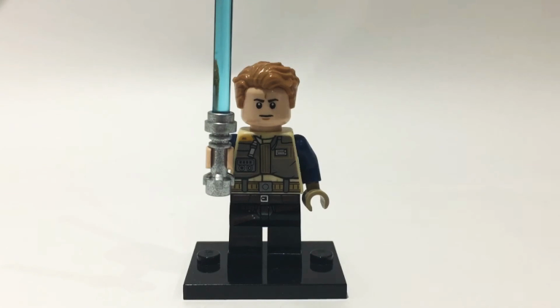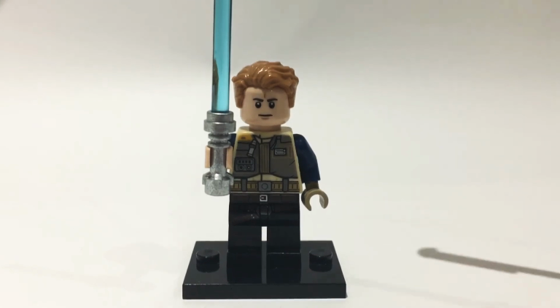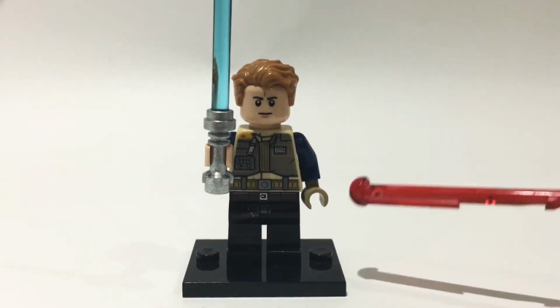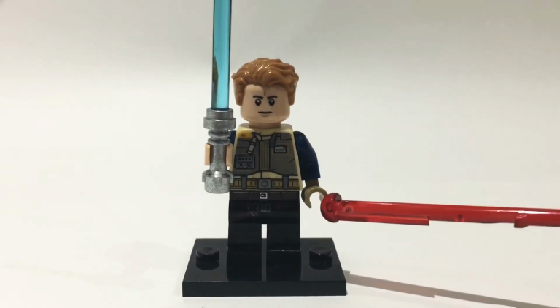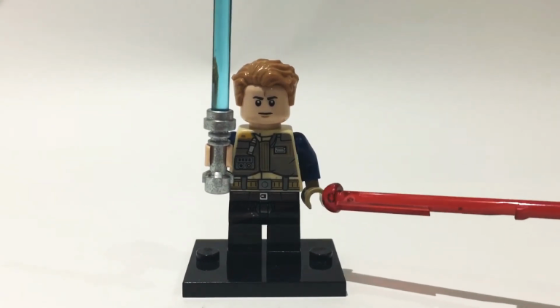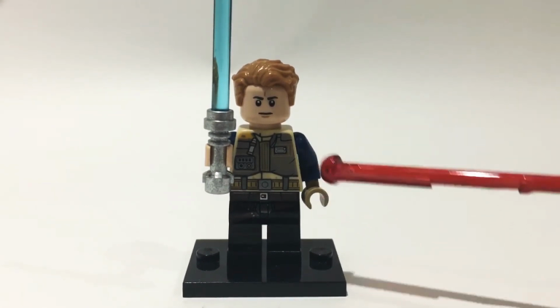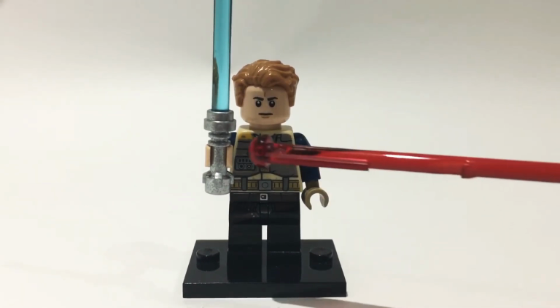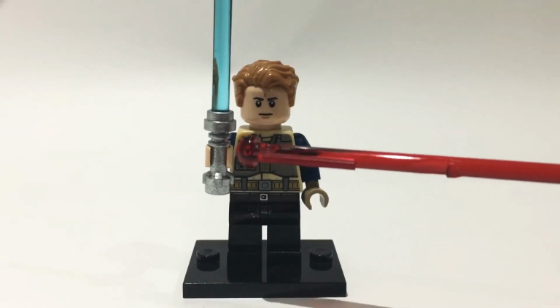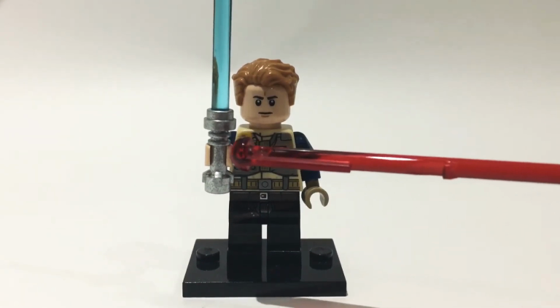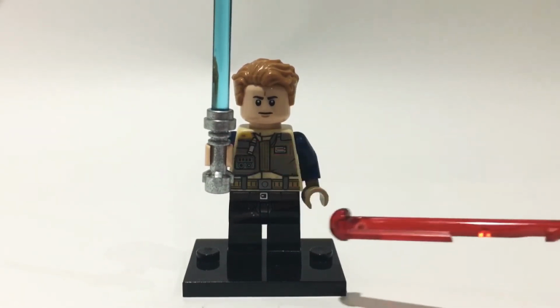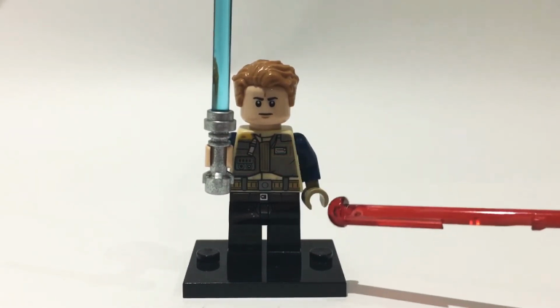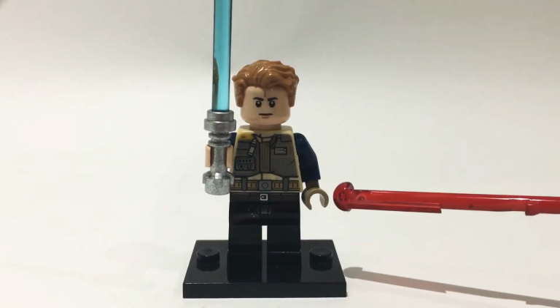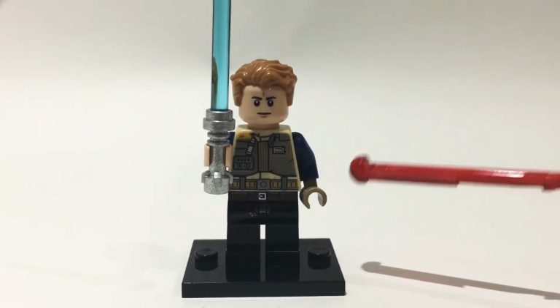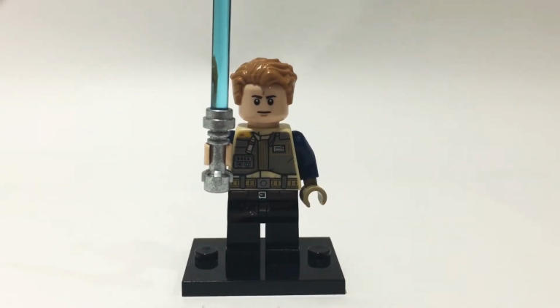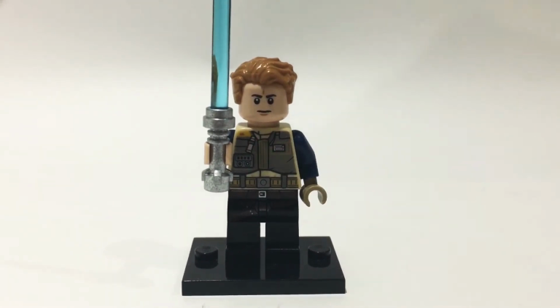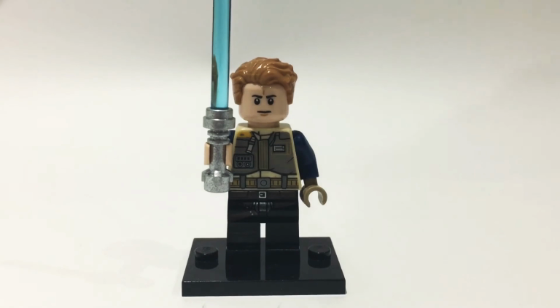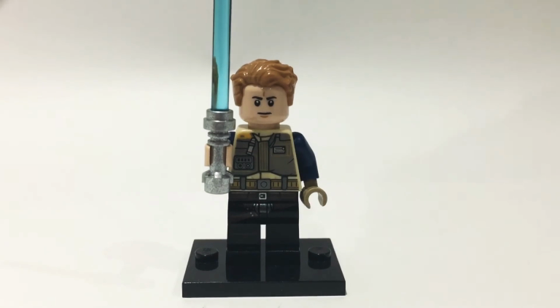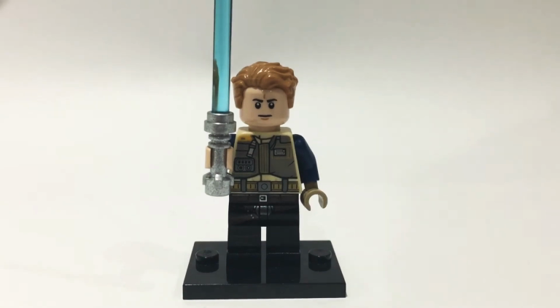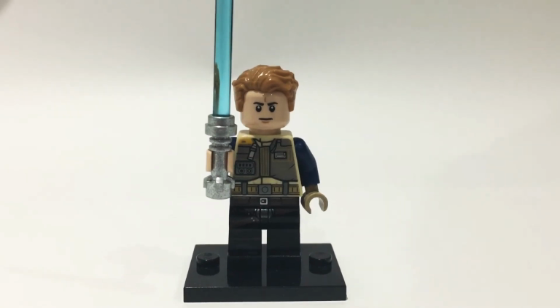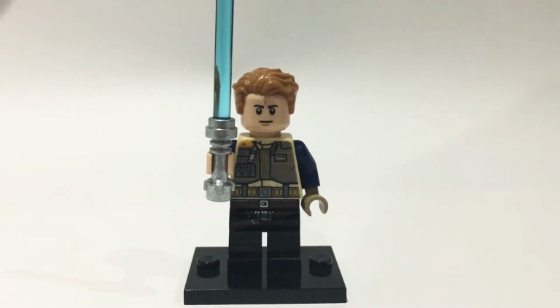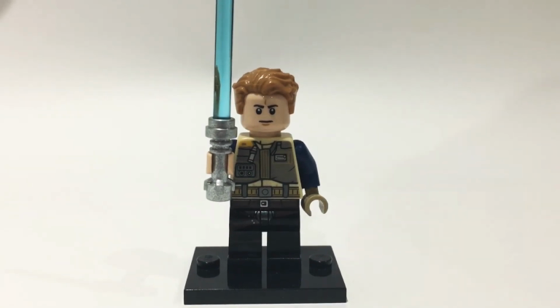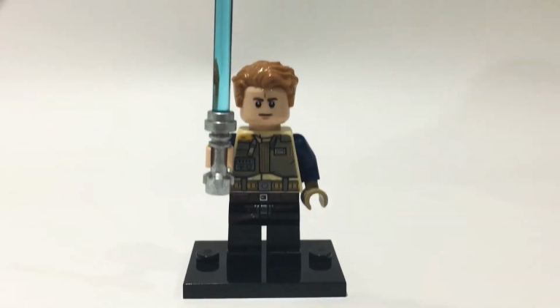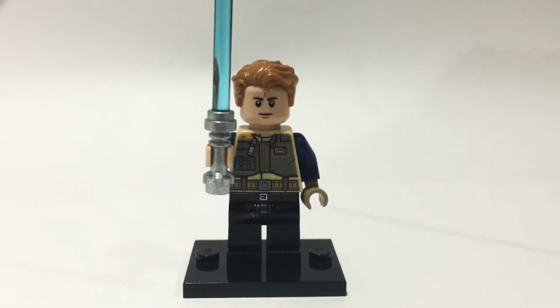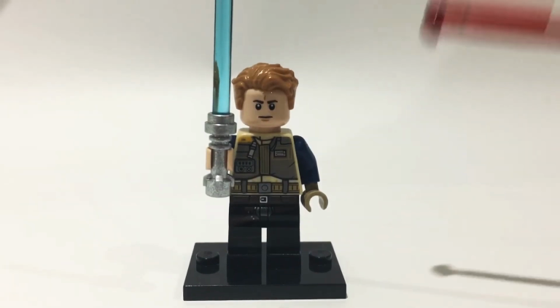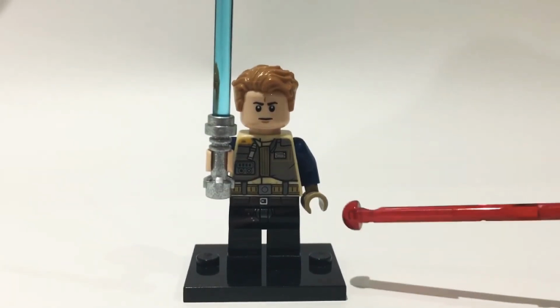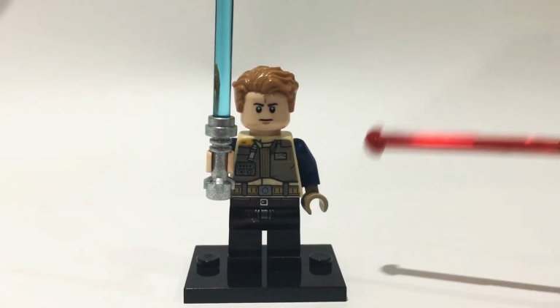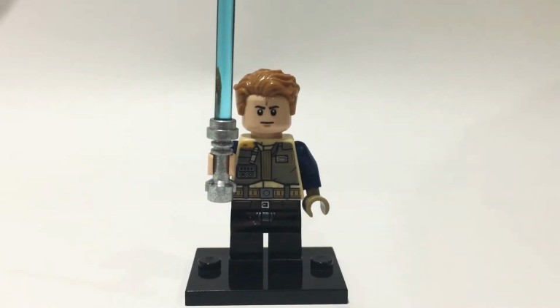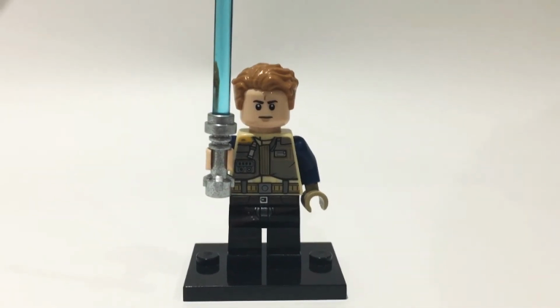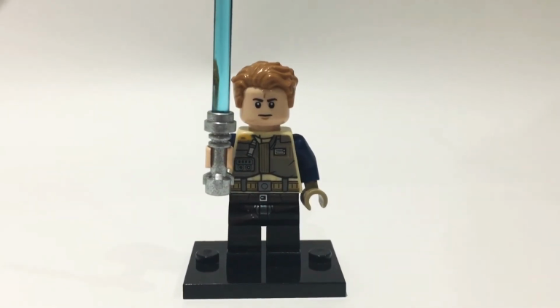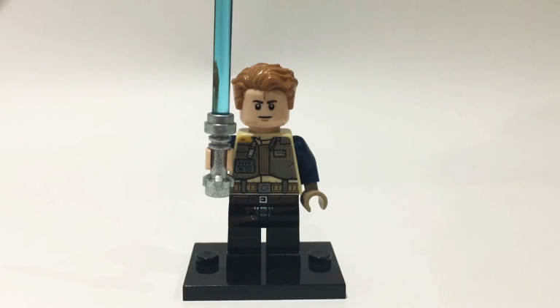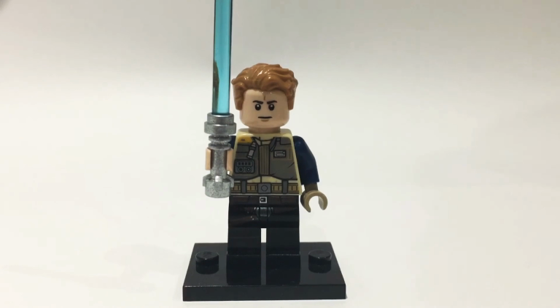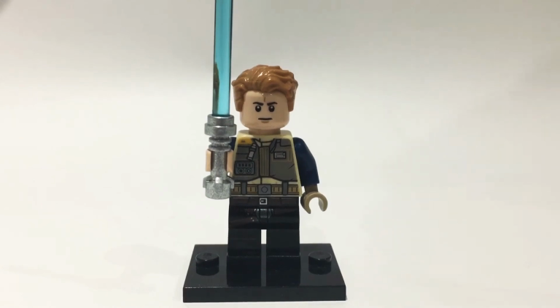Moving down, I gave him one light flesh hand and one dark tan coloured hand, as he's always wearing a glove in the game. The dark tan hand I got from the A-Wing pilot from The Last Jedi.